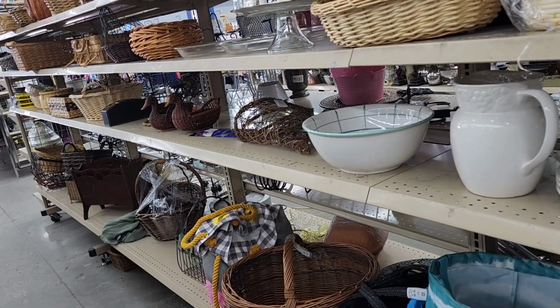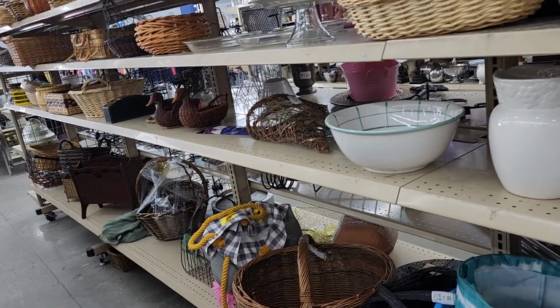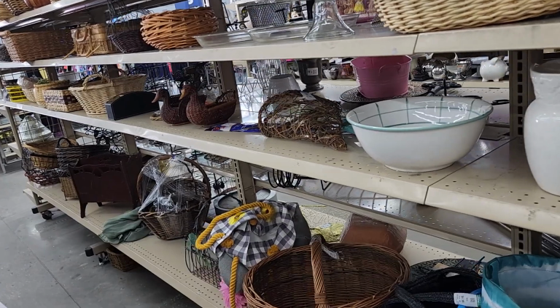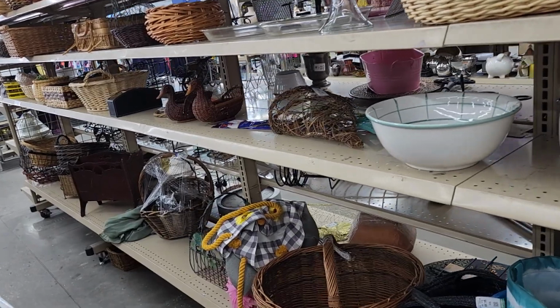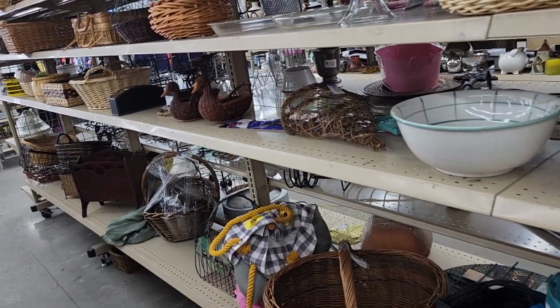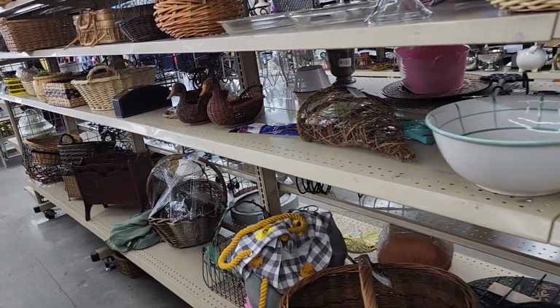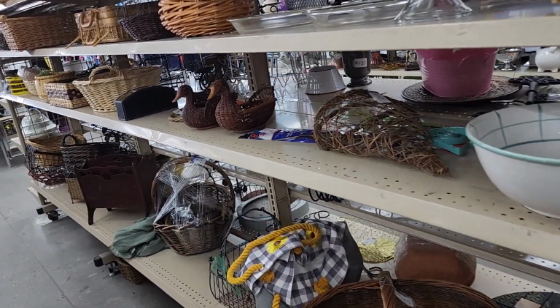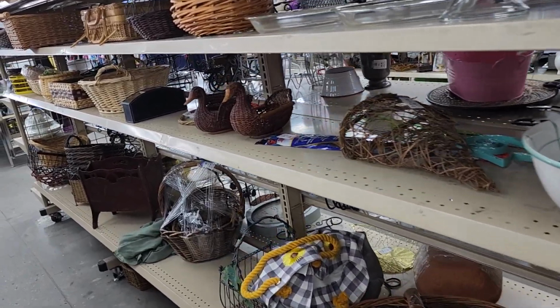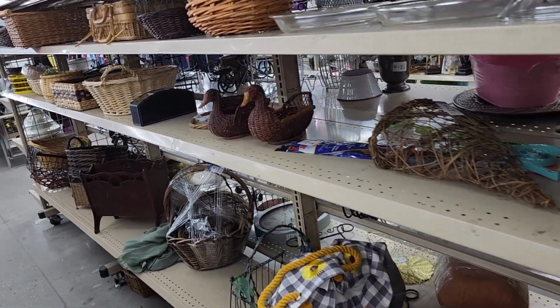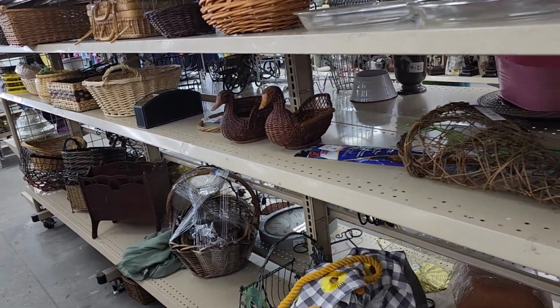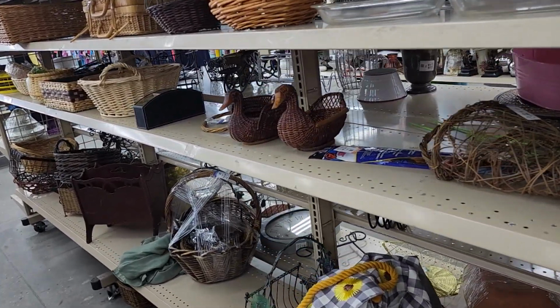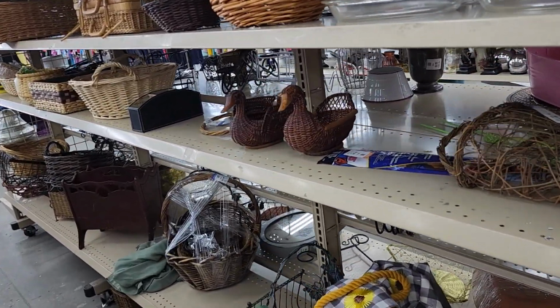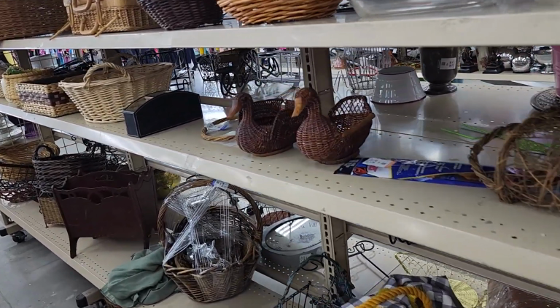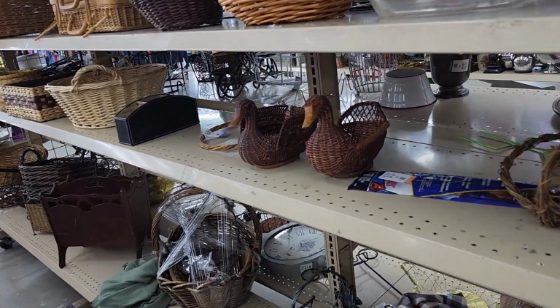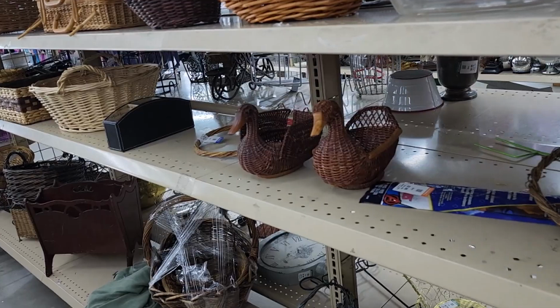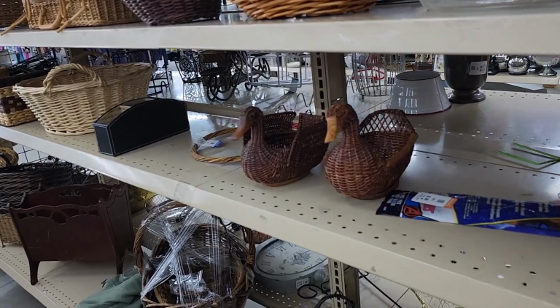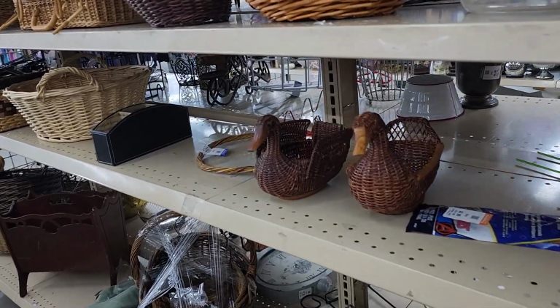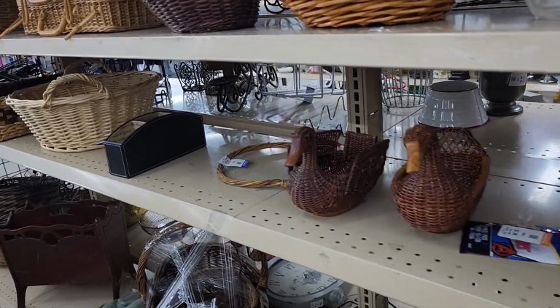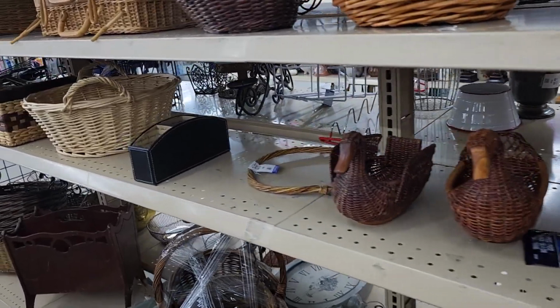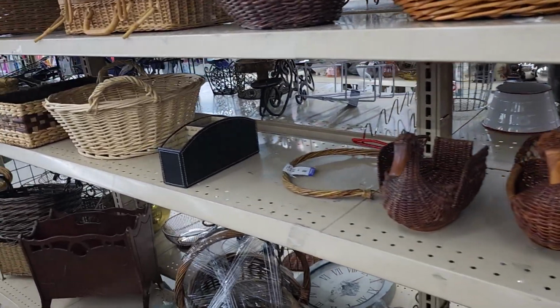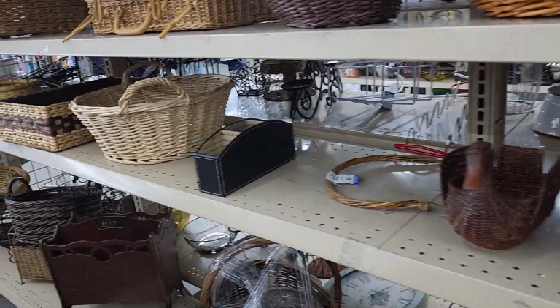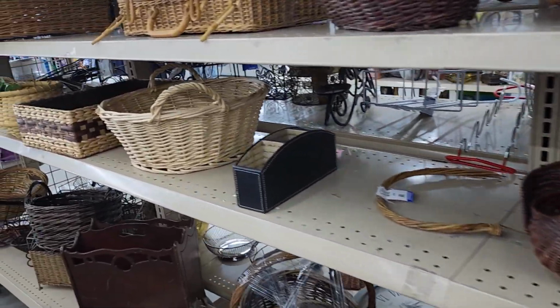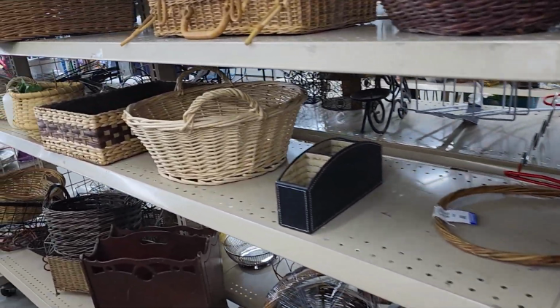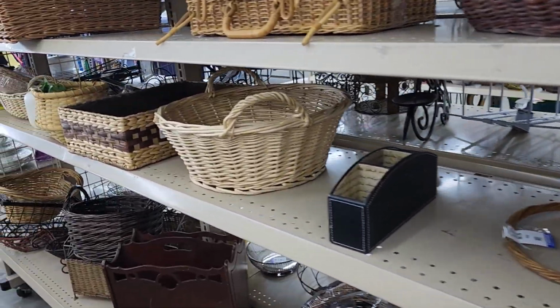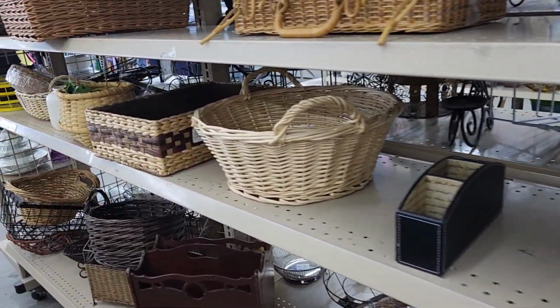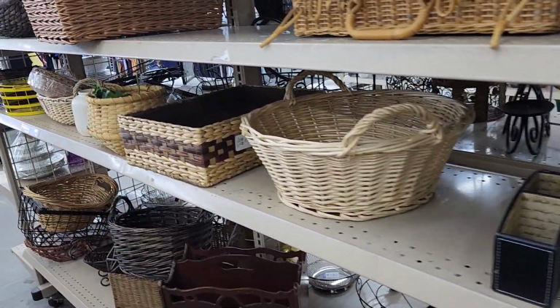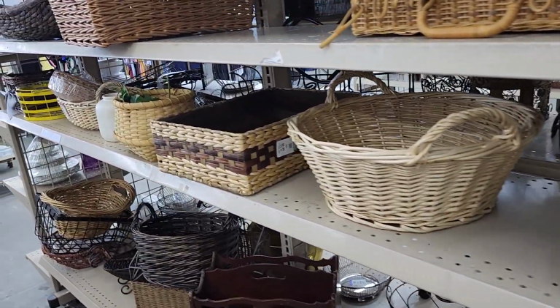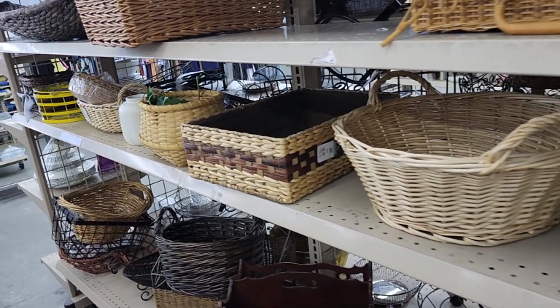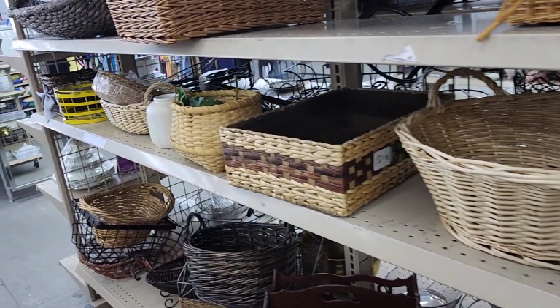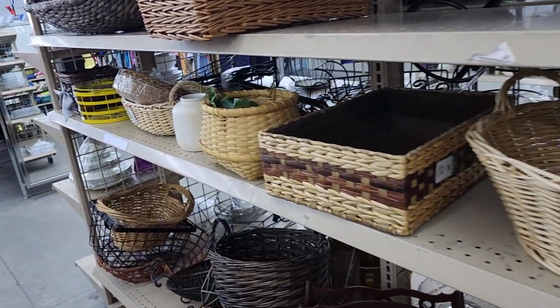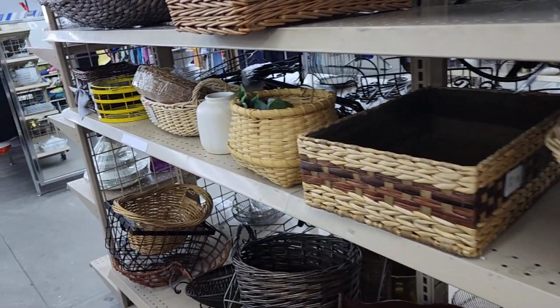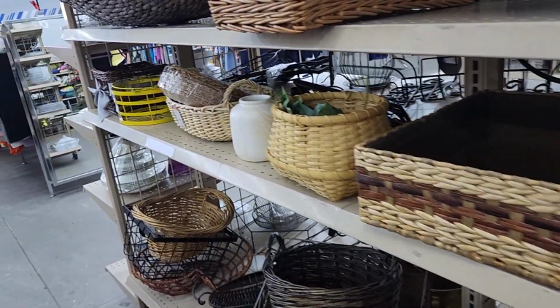The next row mostly had wicker baskets on it and I wasn't very interested in them, so I just headed to the next aisle — gotta be better stuff there.